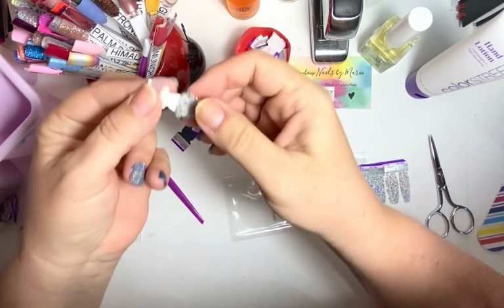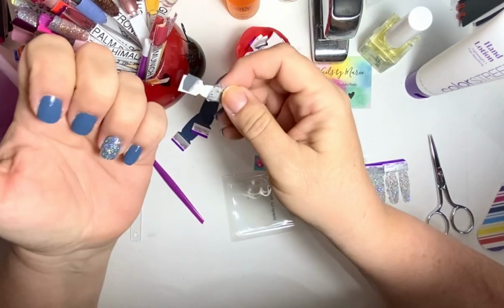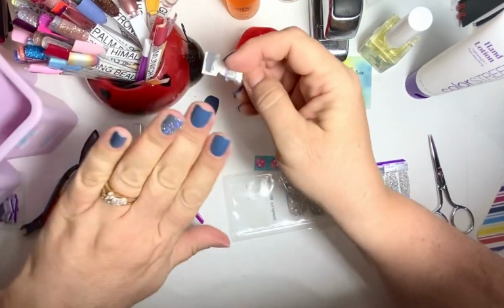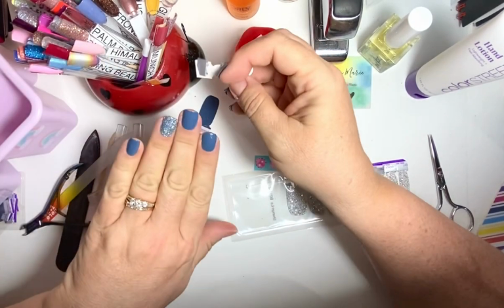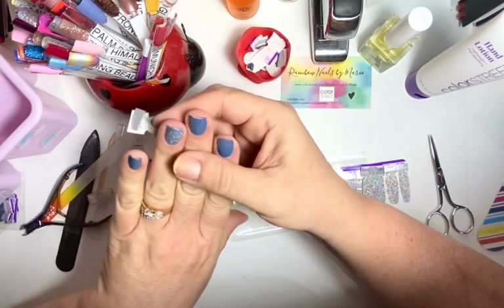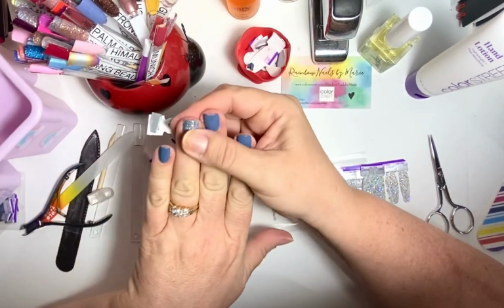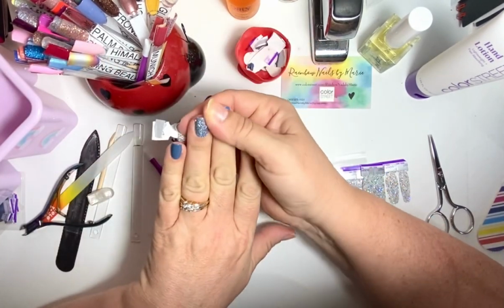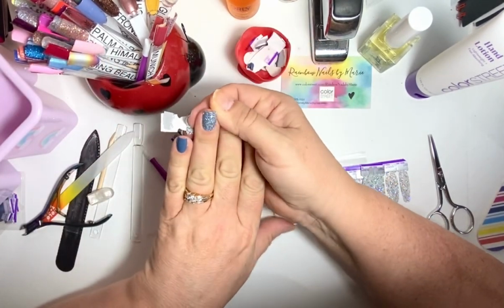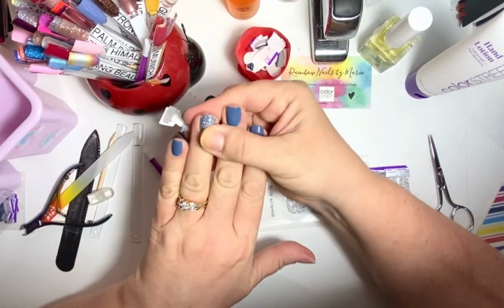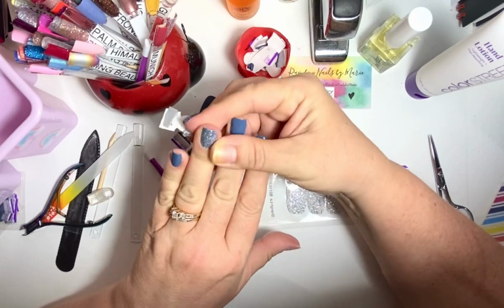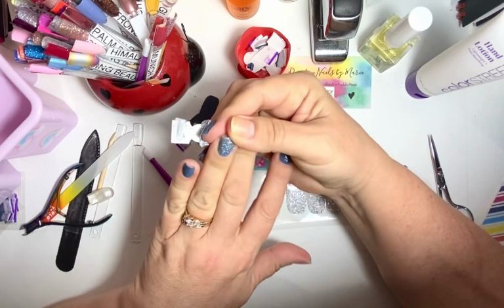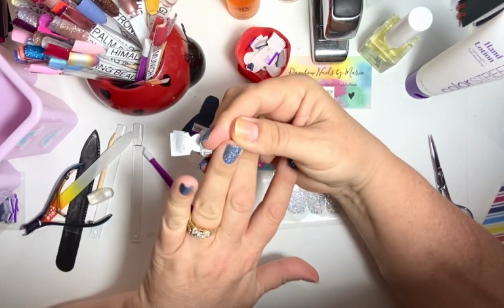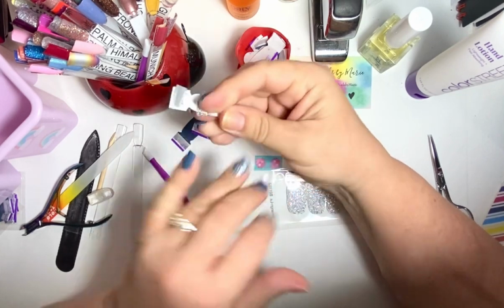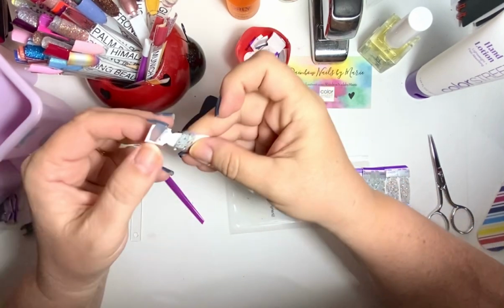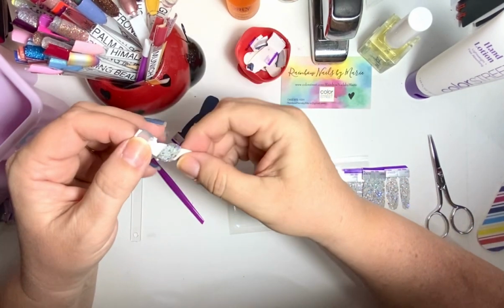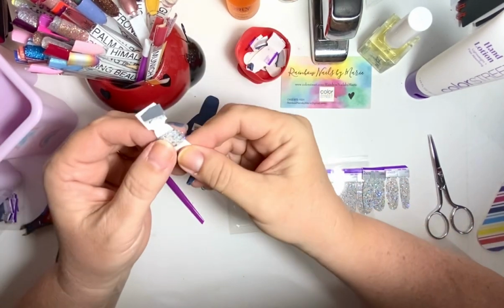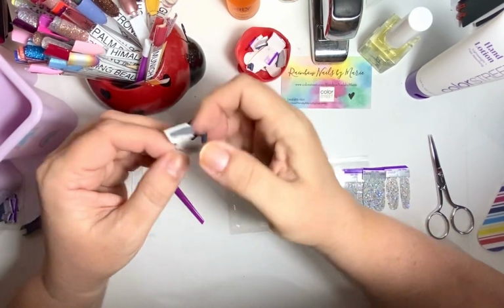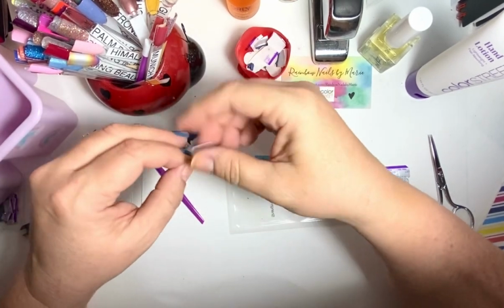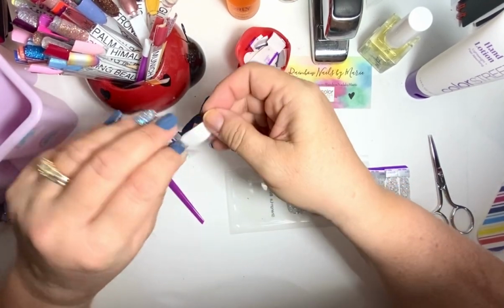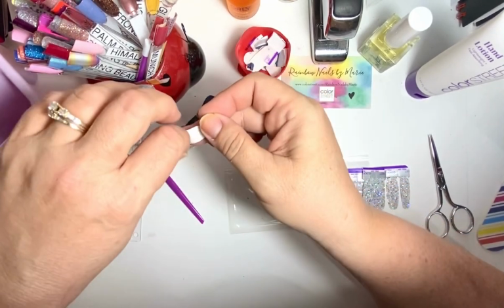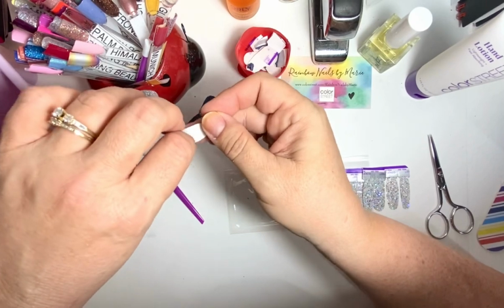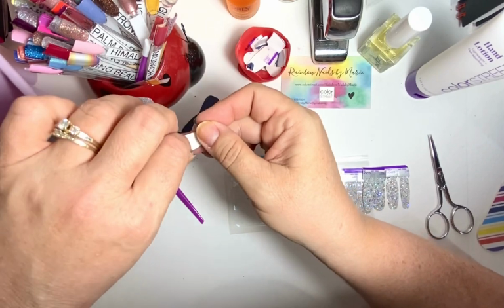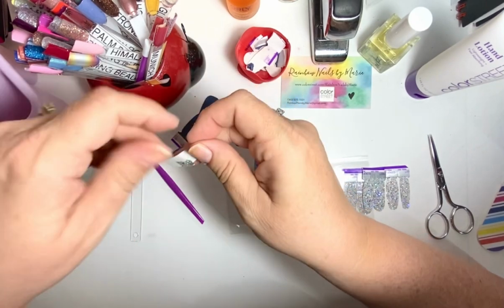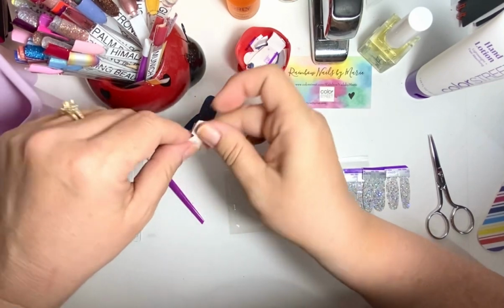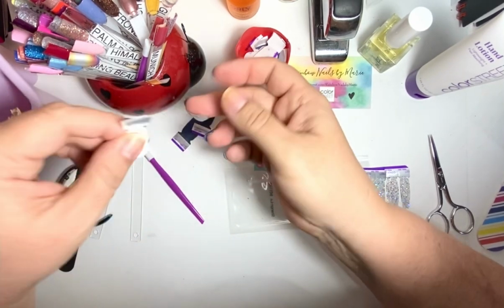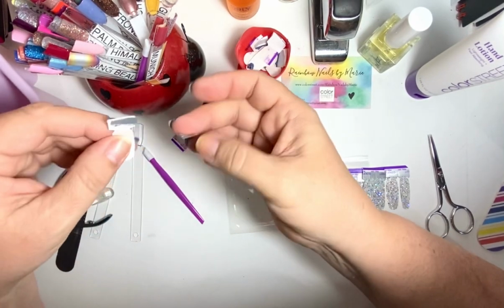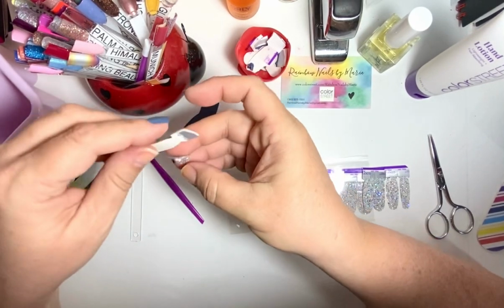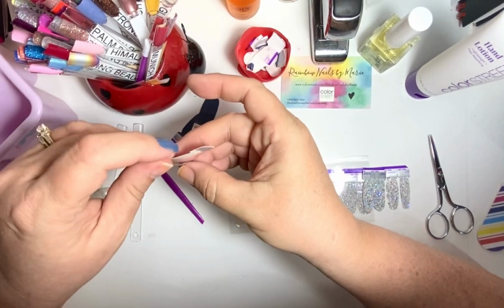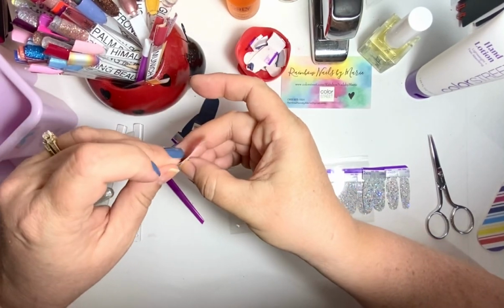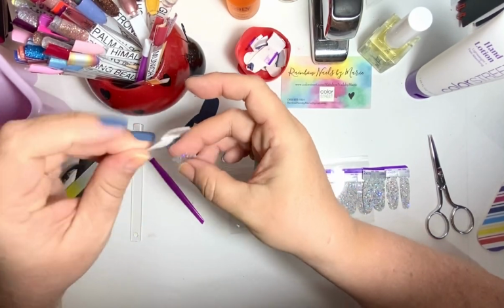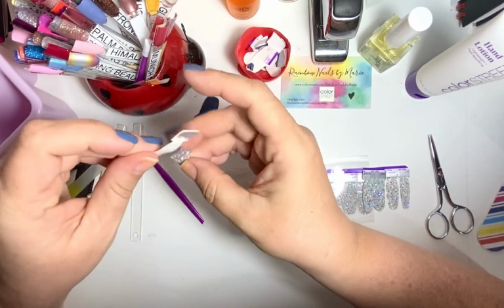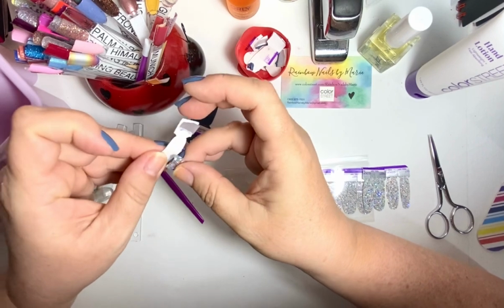This is you guys — oh, look at that! It's perfect with just one nail. Oh my goodness — oh my. All that beauty.